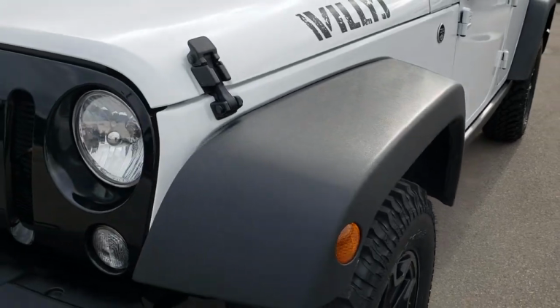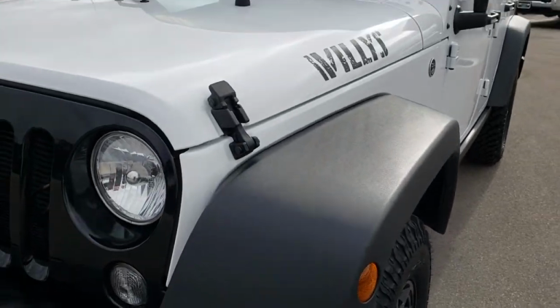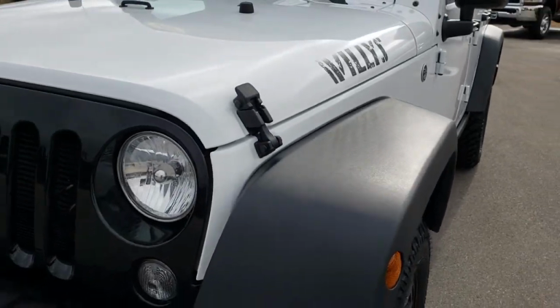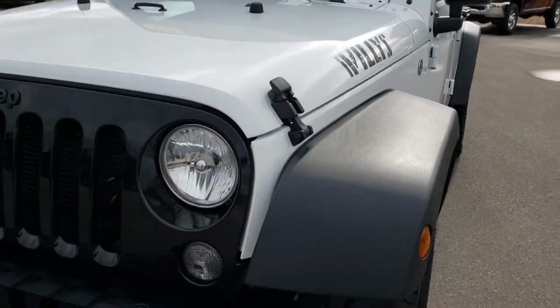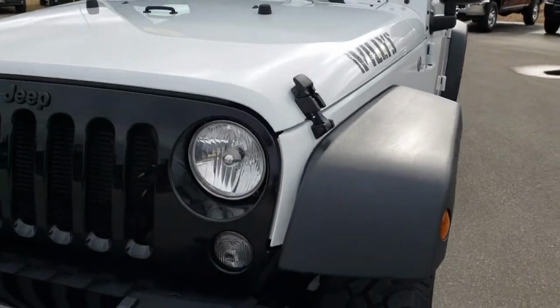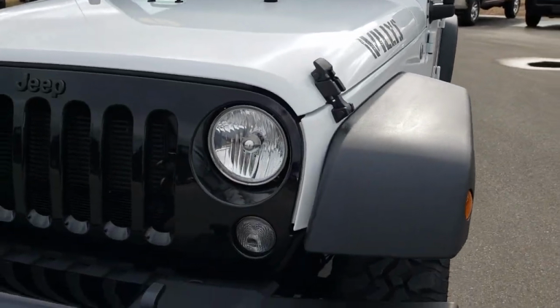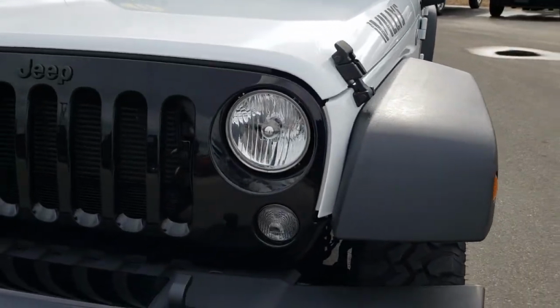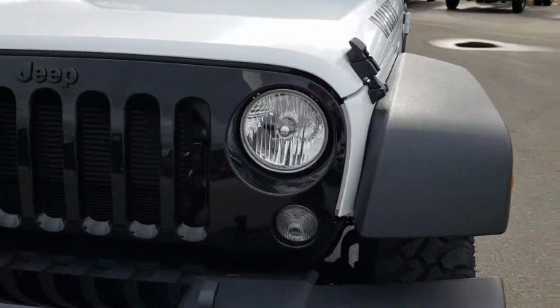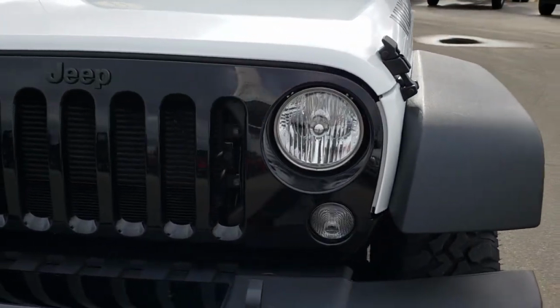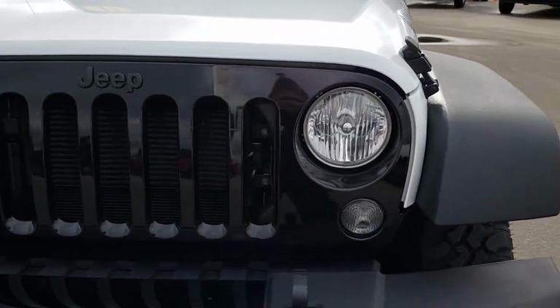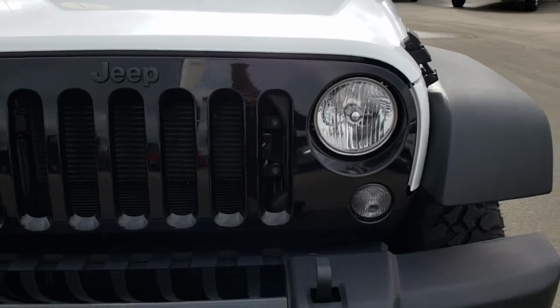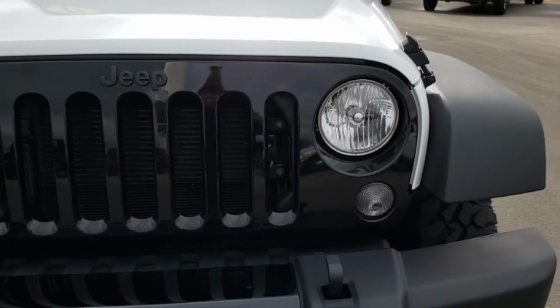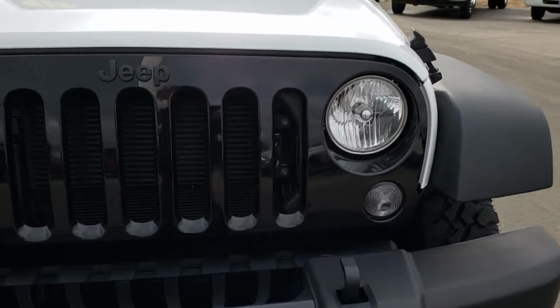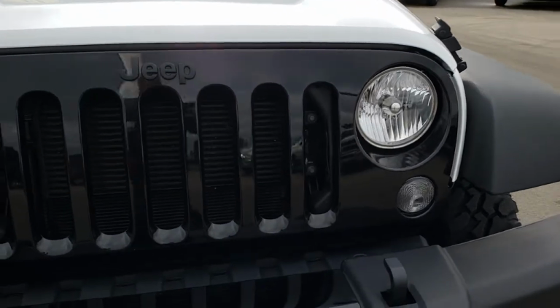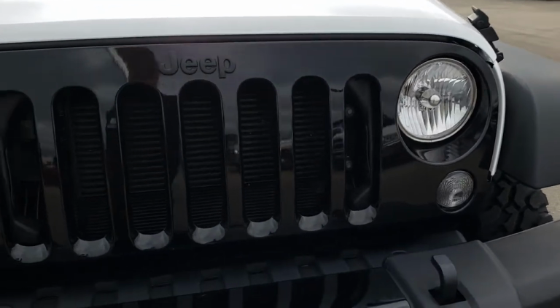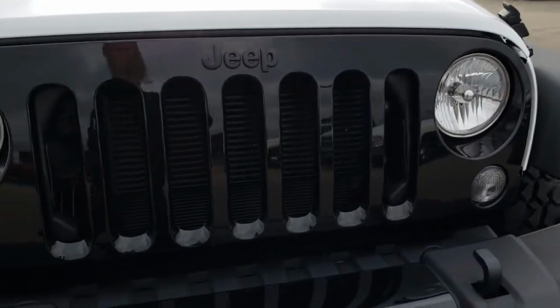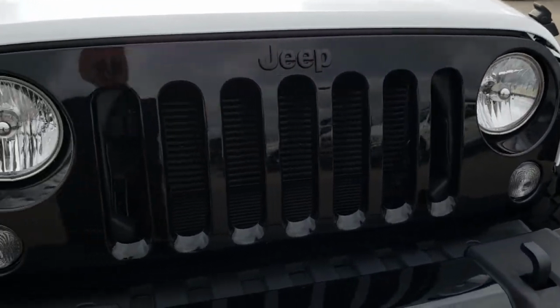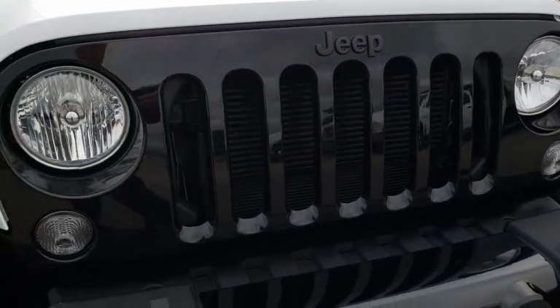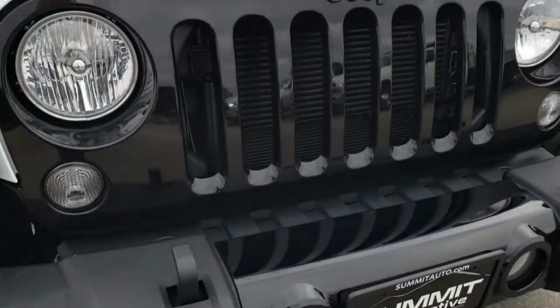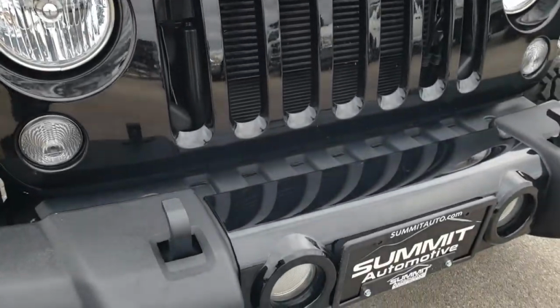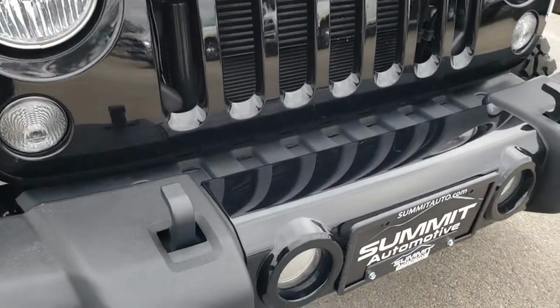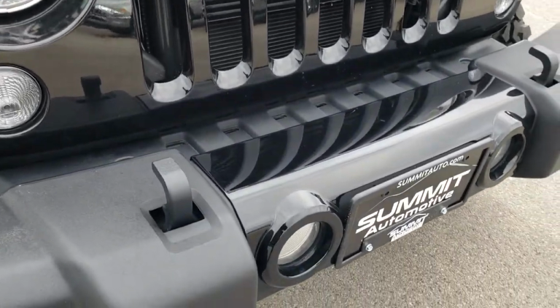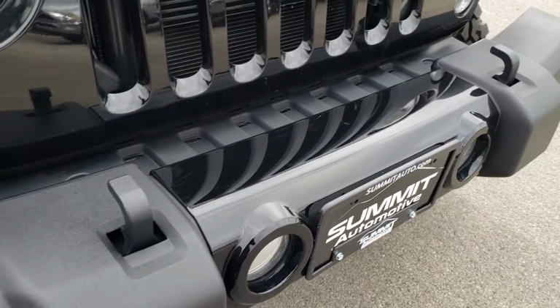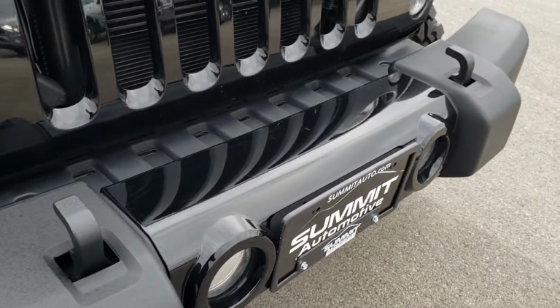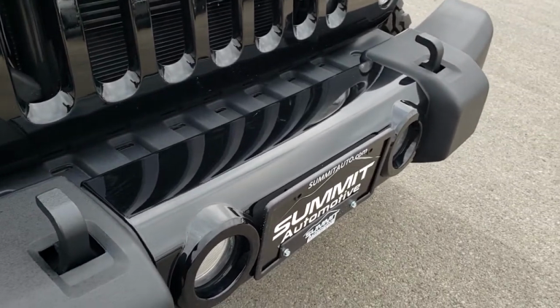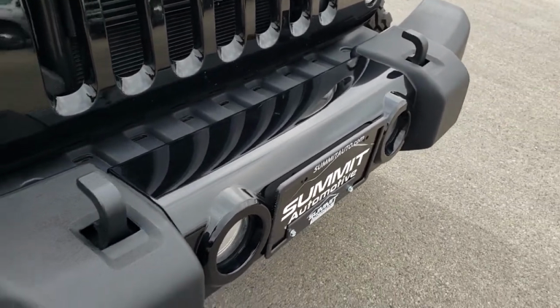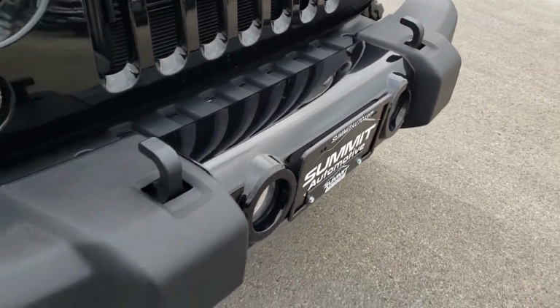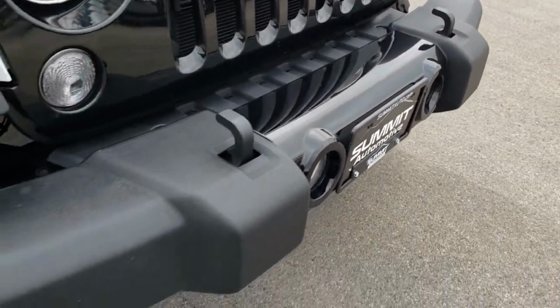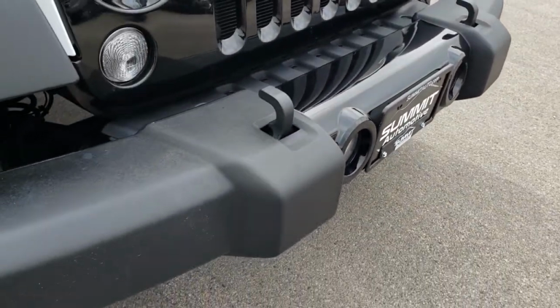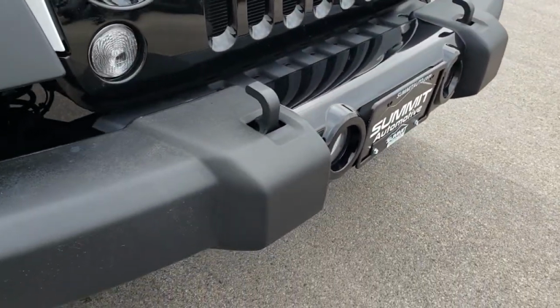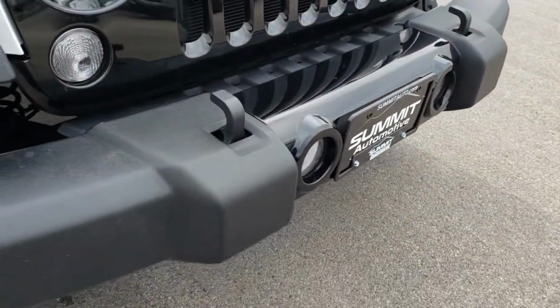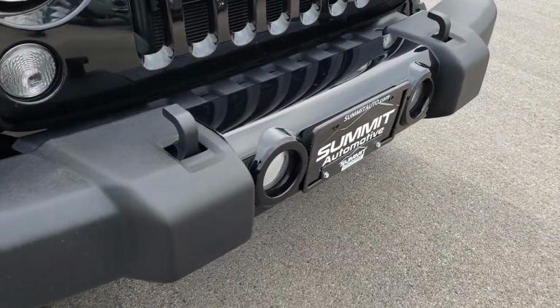You get the Willys lettering on the front and on the hood. You also get the gloss black front grille and that gloss black centerpiece, plus factory fog lights.